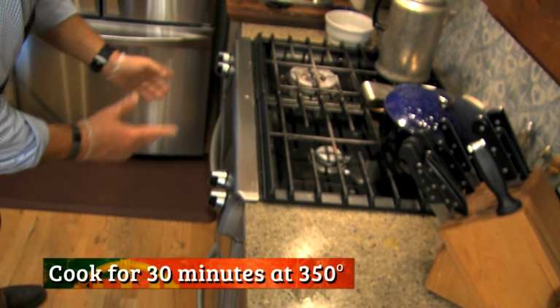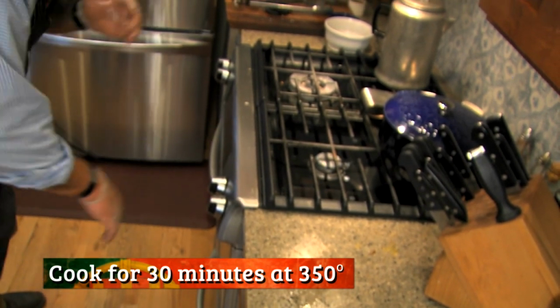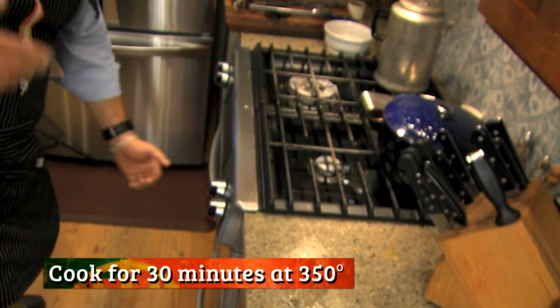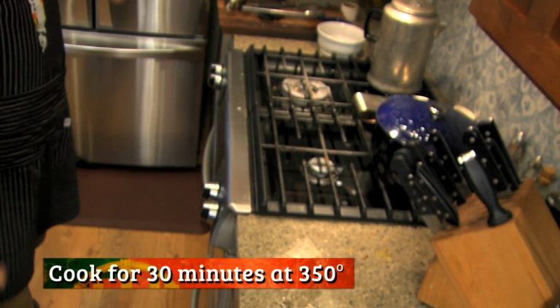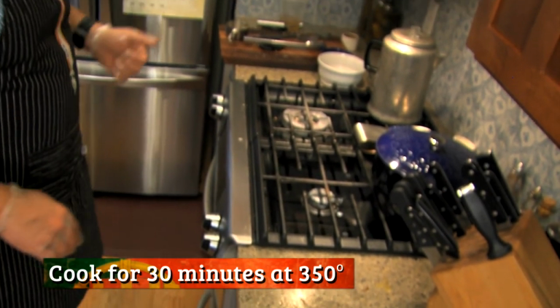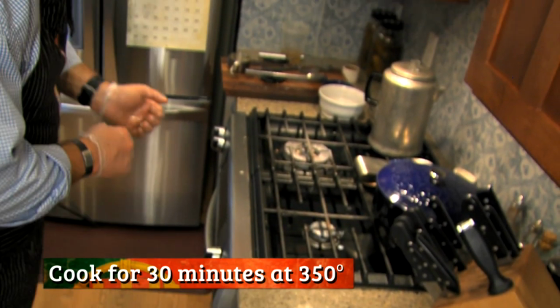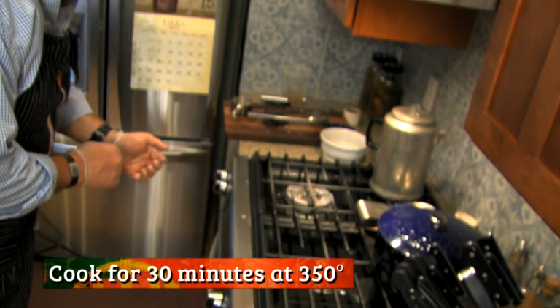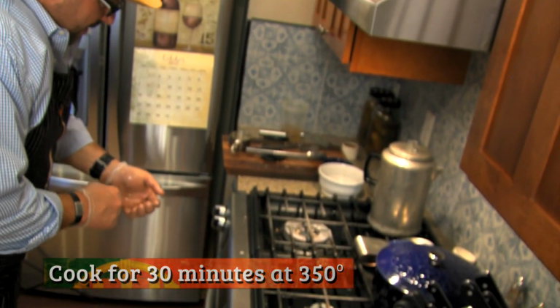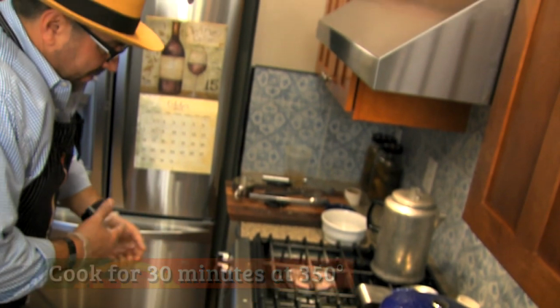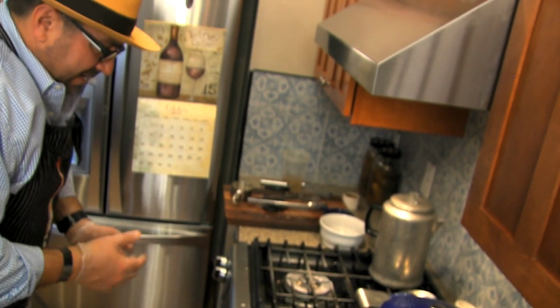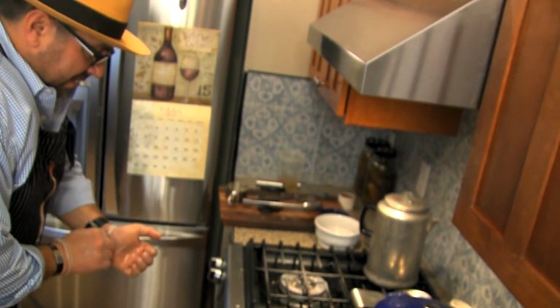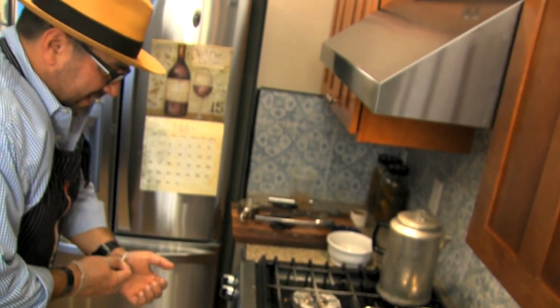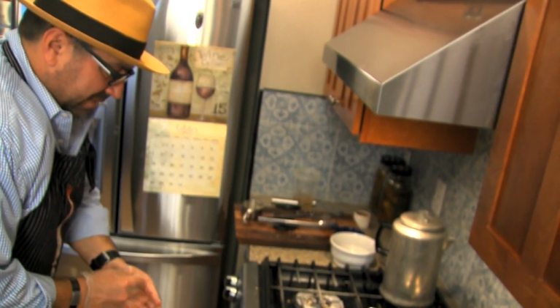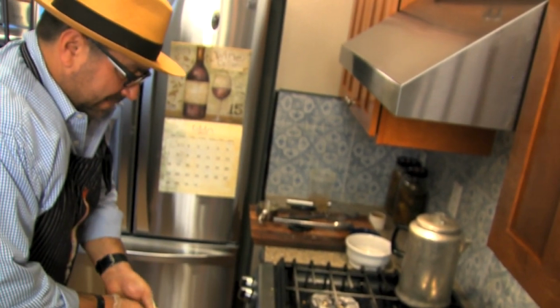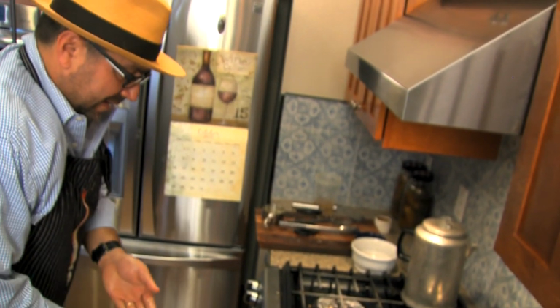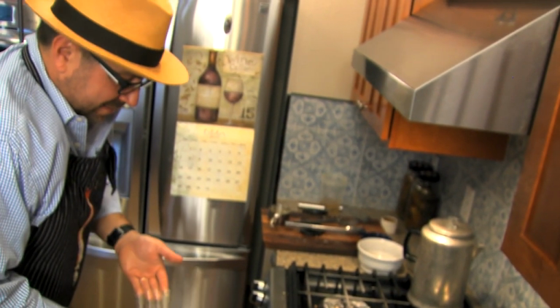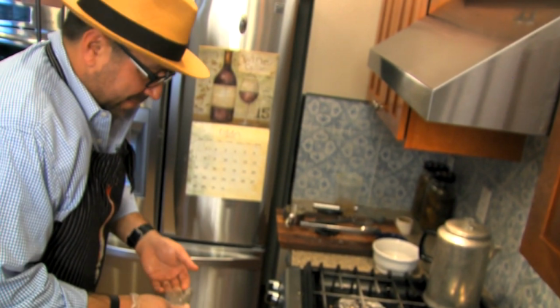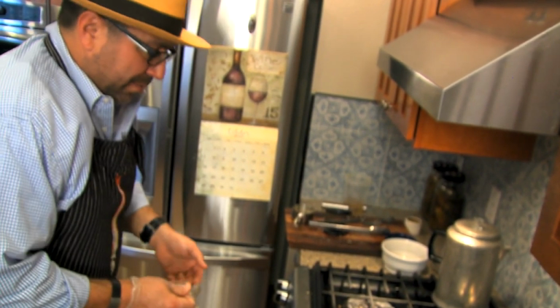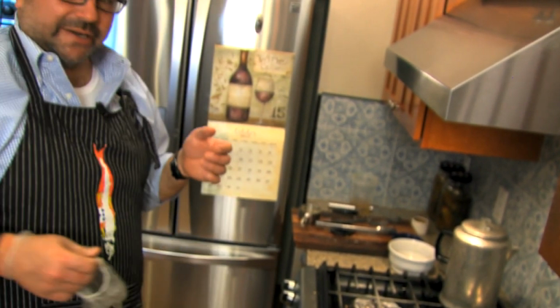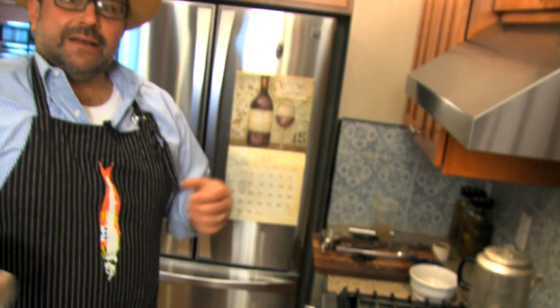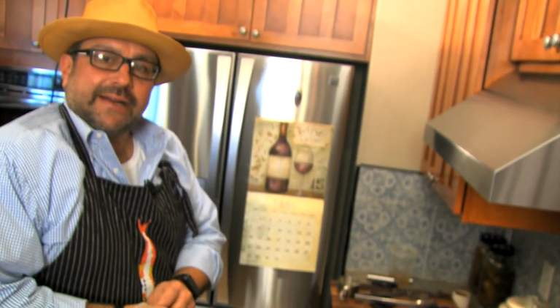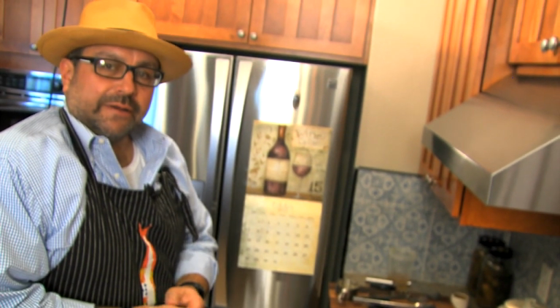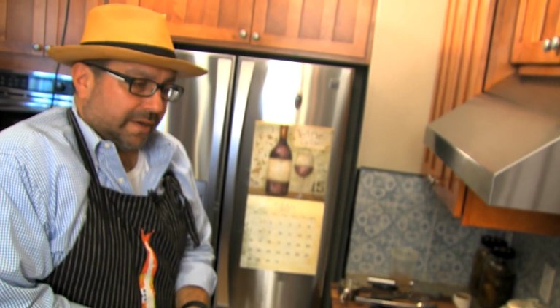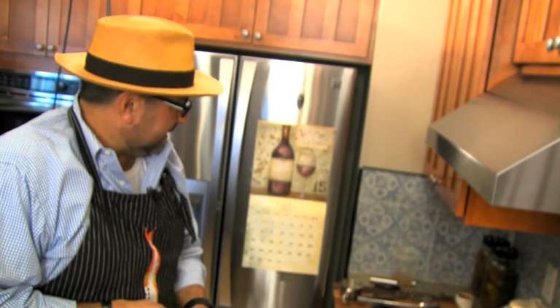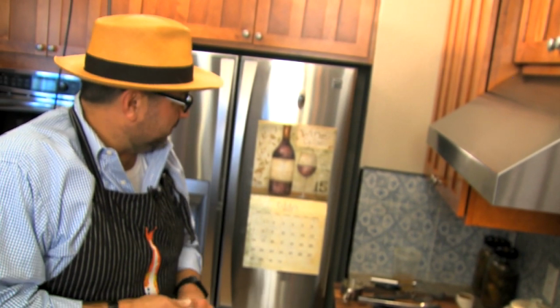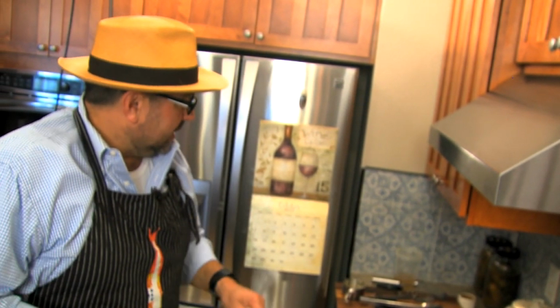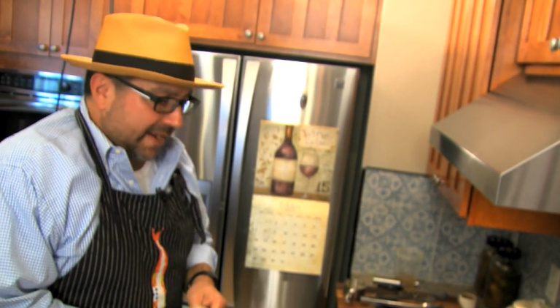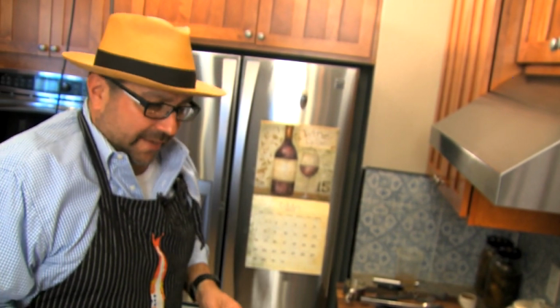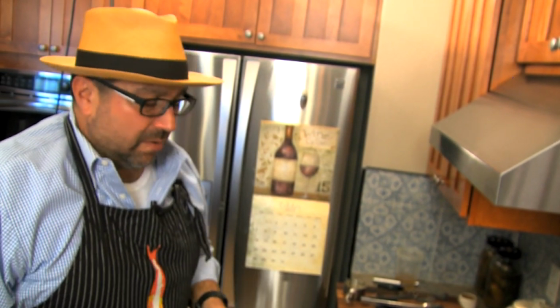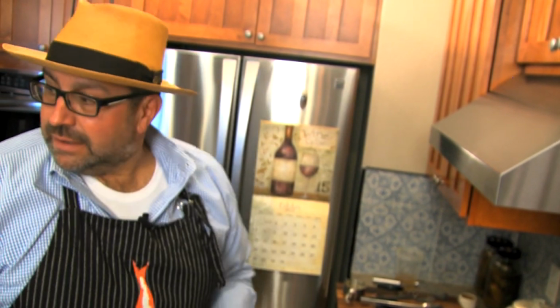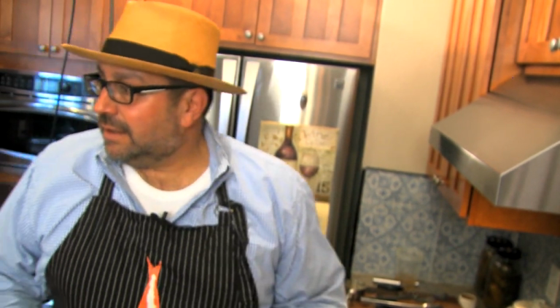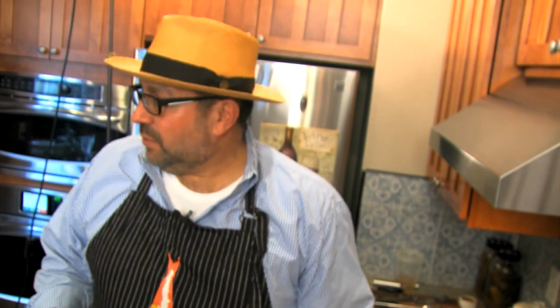350 or 325 depending on your altitude. I check on it at about 10-15 minutes — that's about the halfway point — to make sure if I need any more liquid. All right, now we wait.